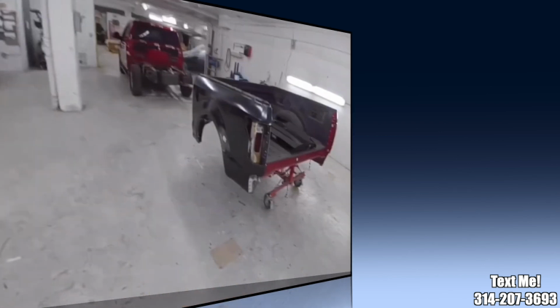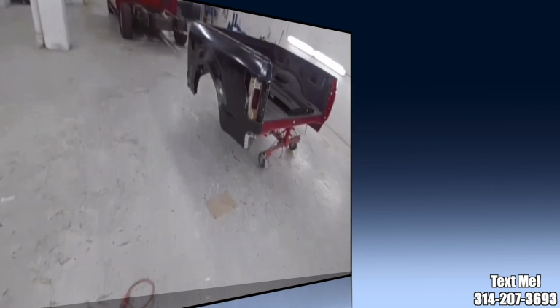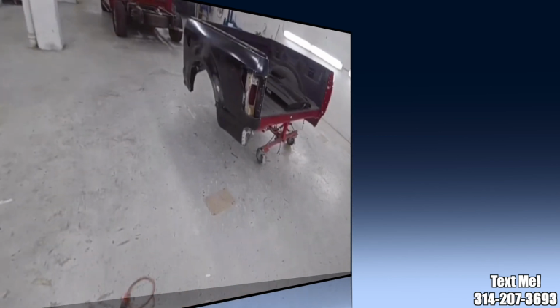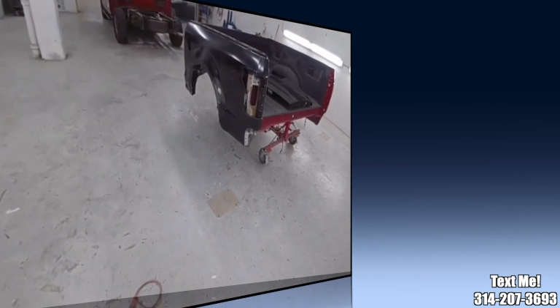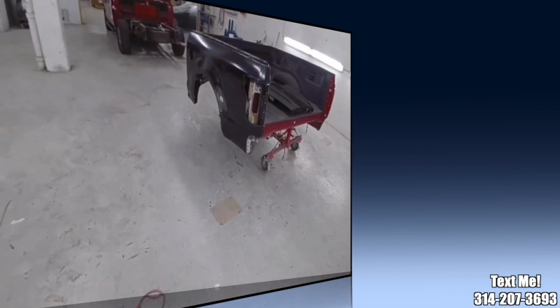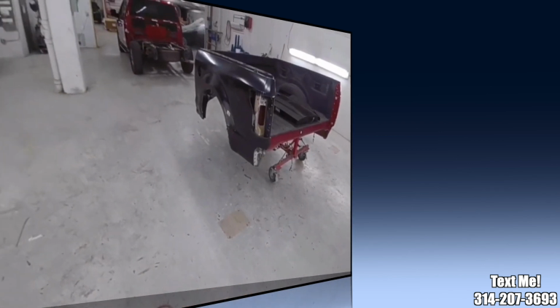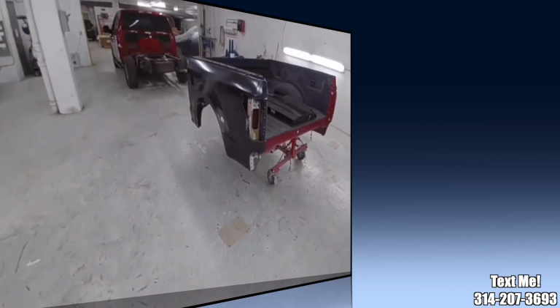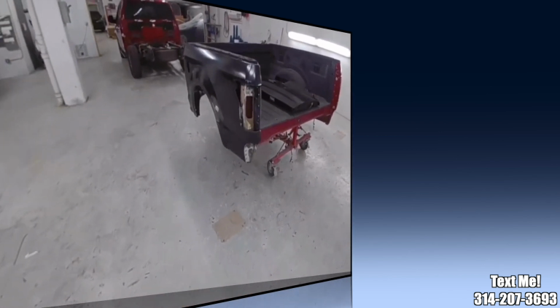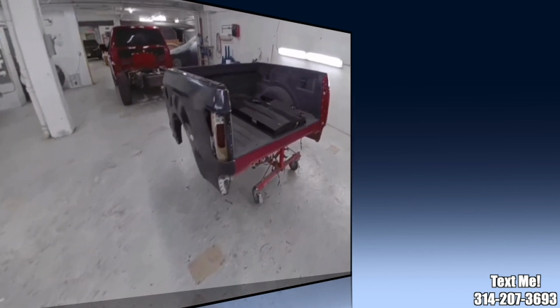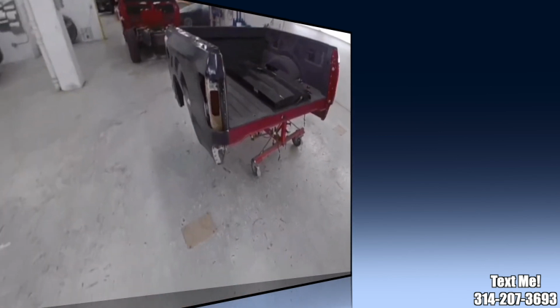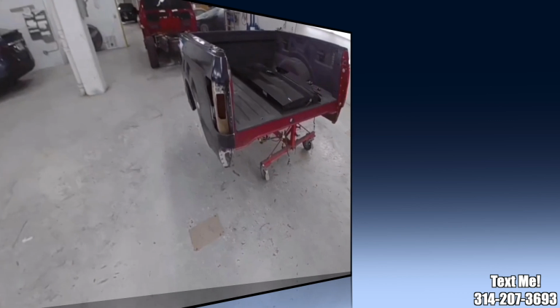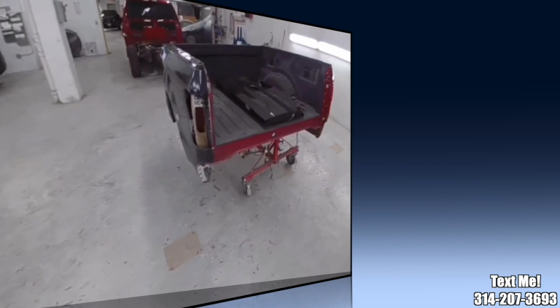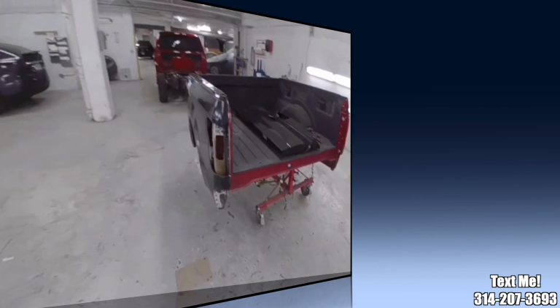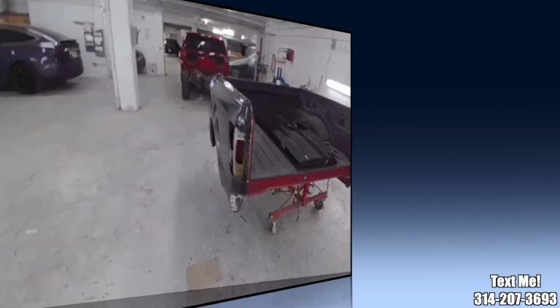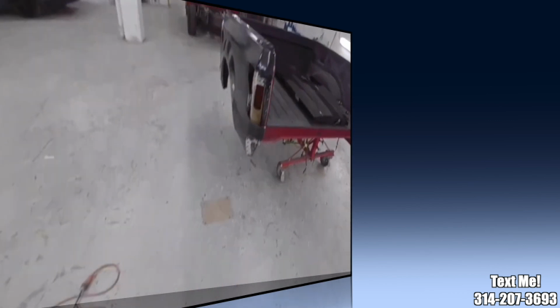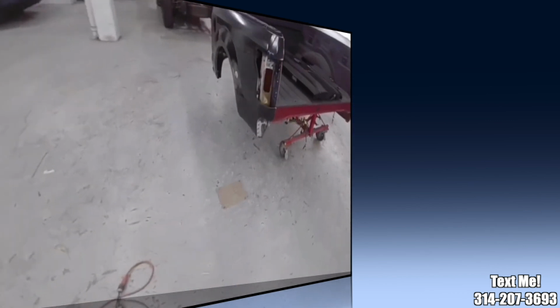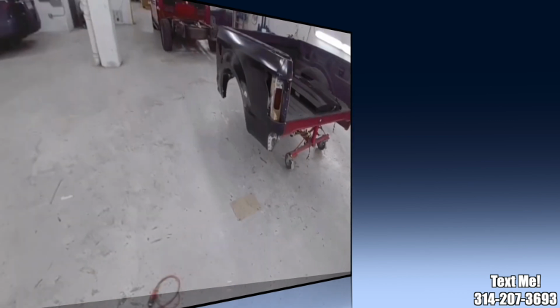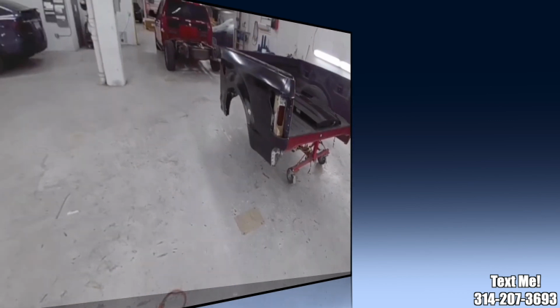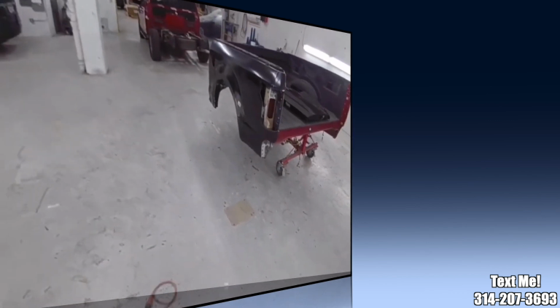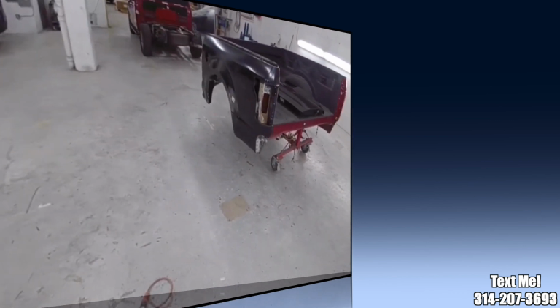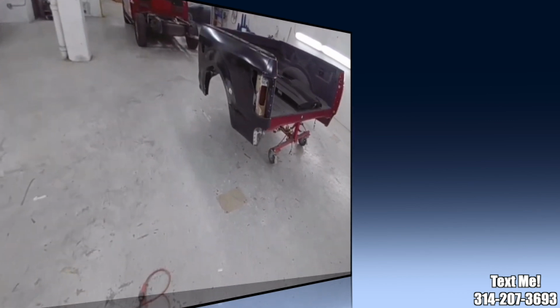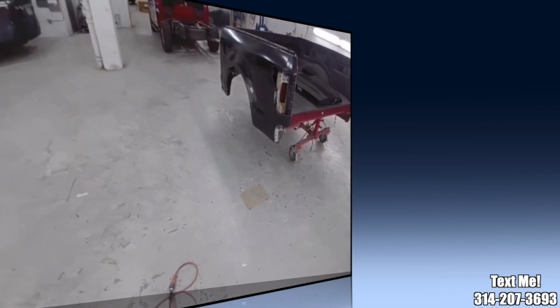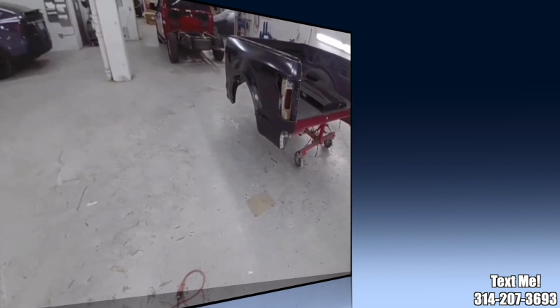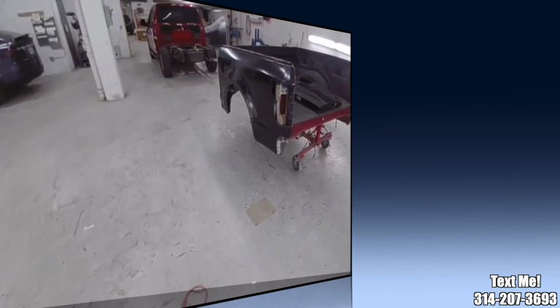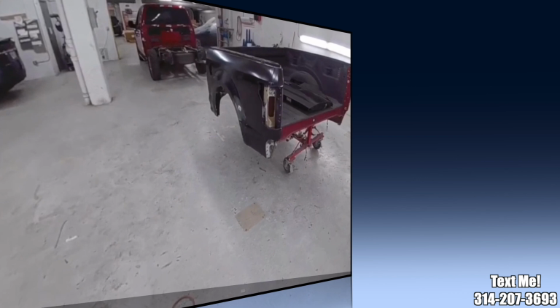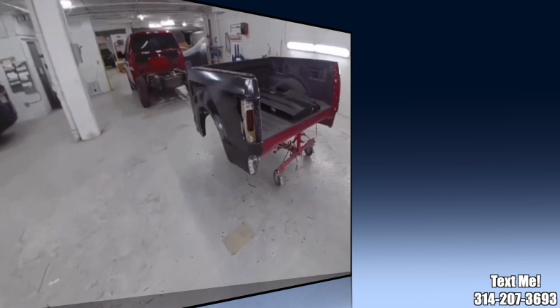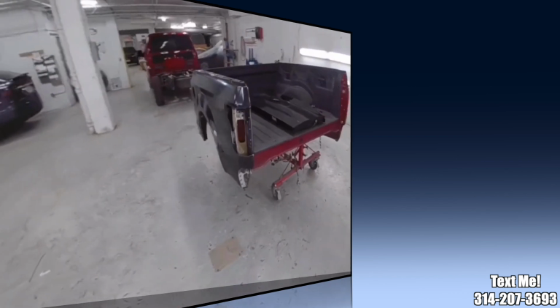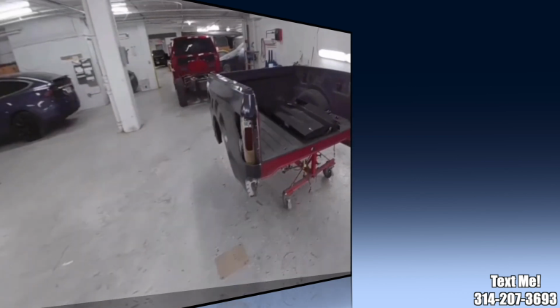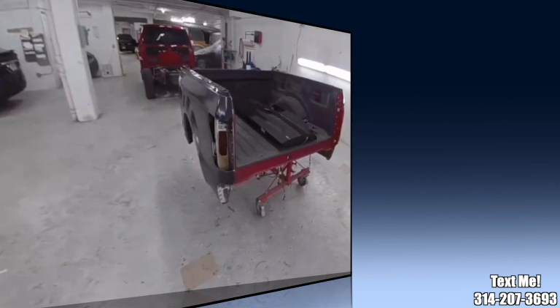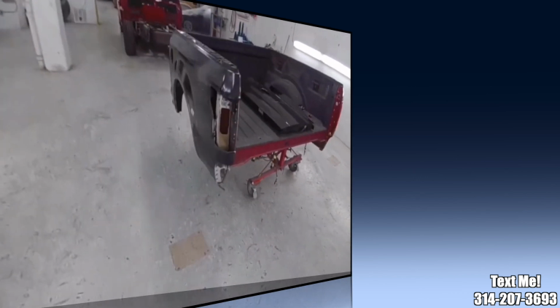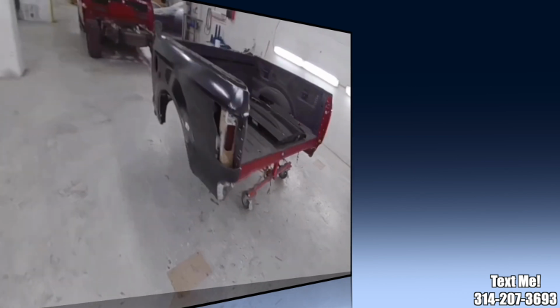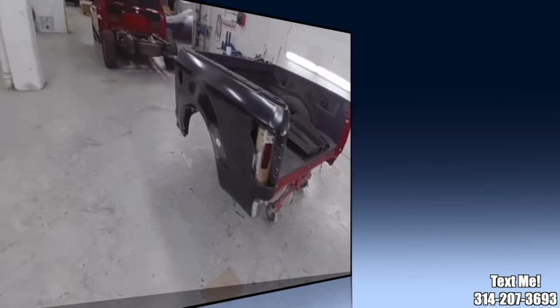All right, I just about have this one wrapped up. I'm going to go ahead and take this upstairs to our paint department and let them get it prepped and painted, then I'm going to move on to my next one.